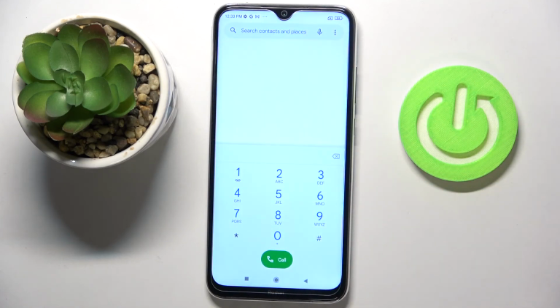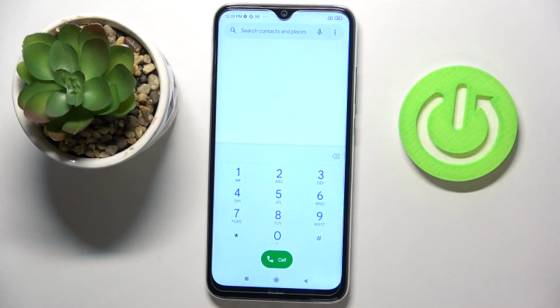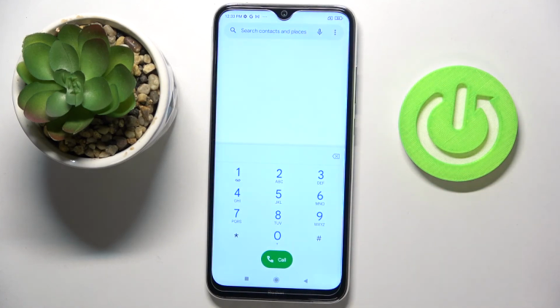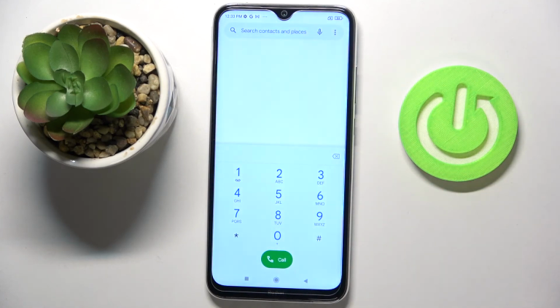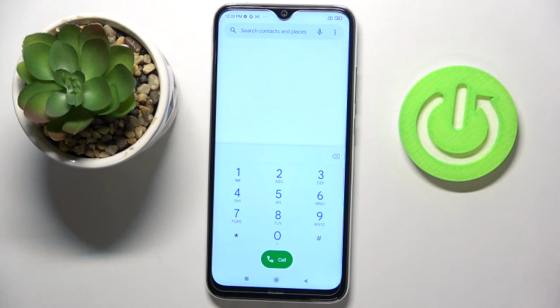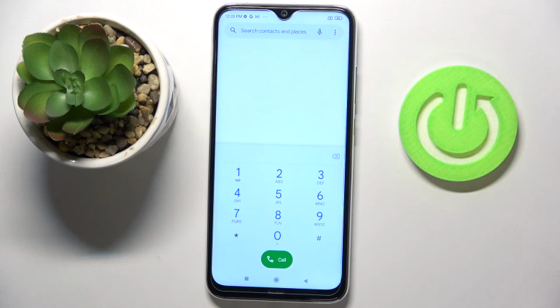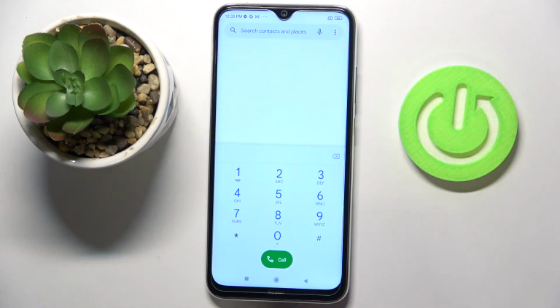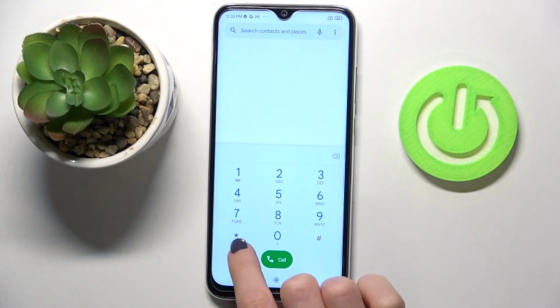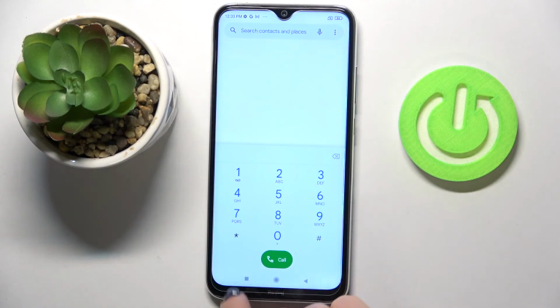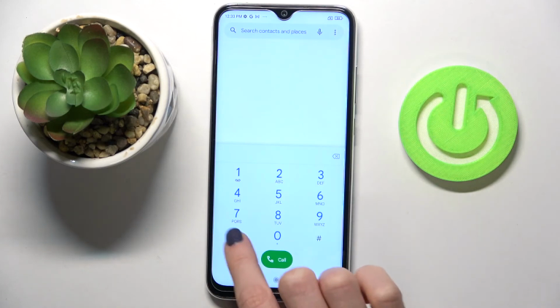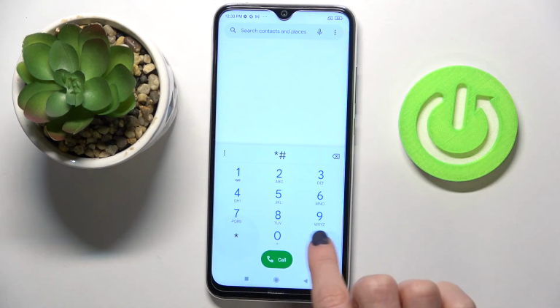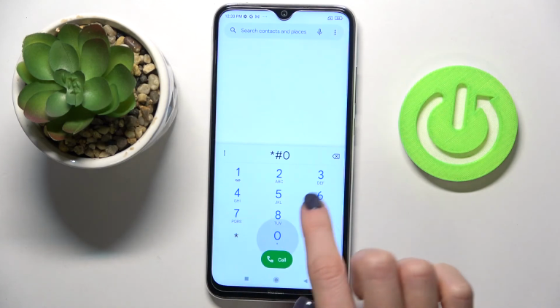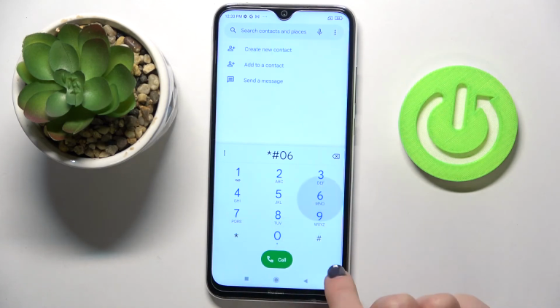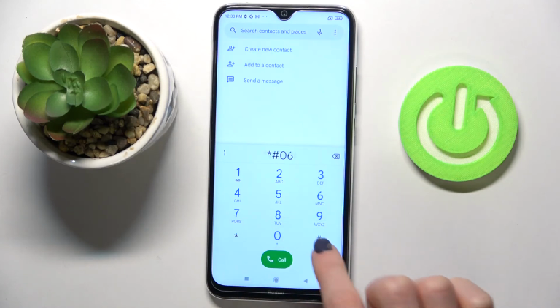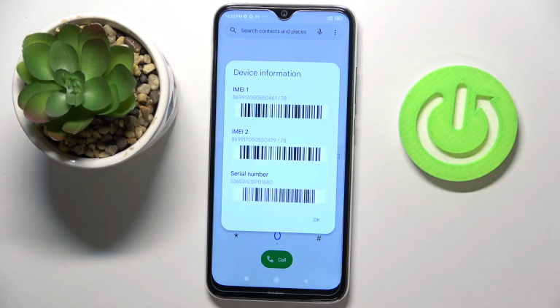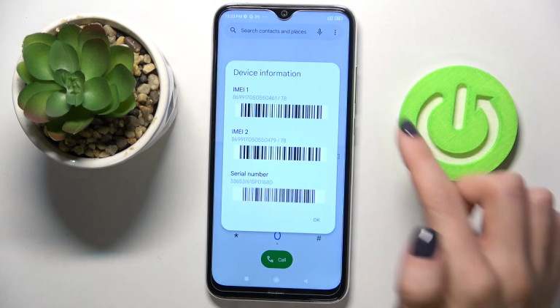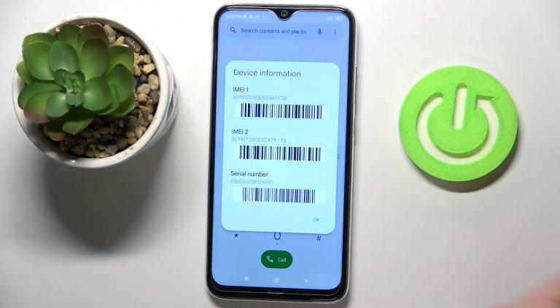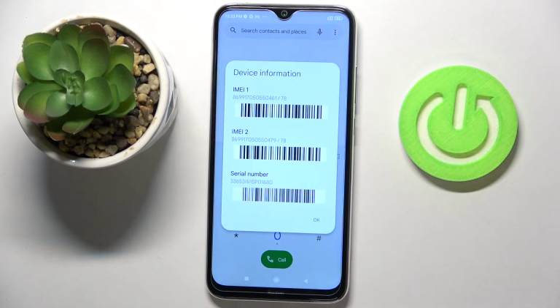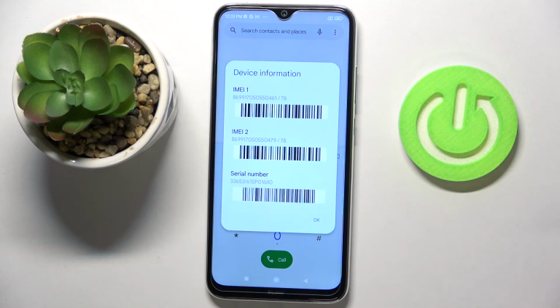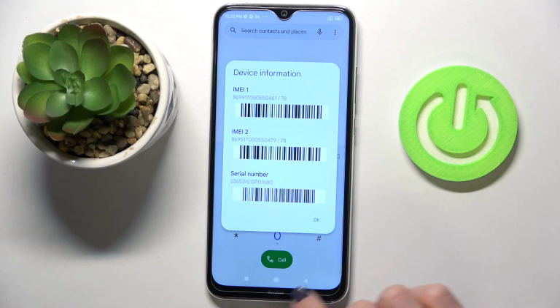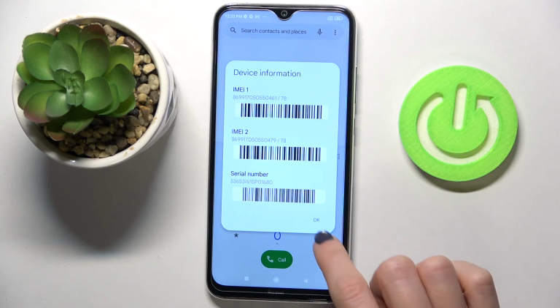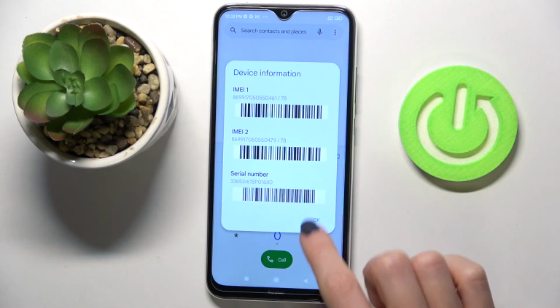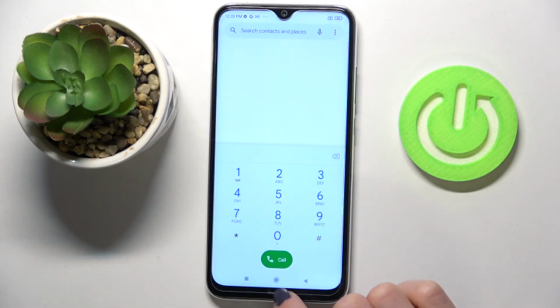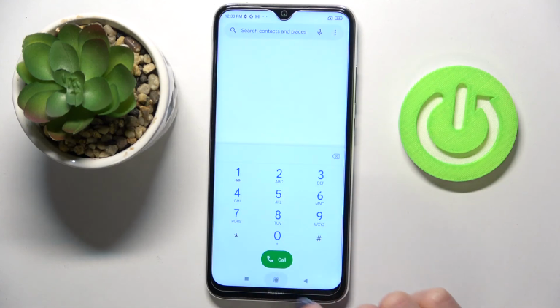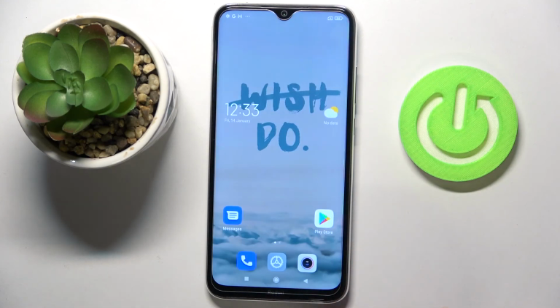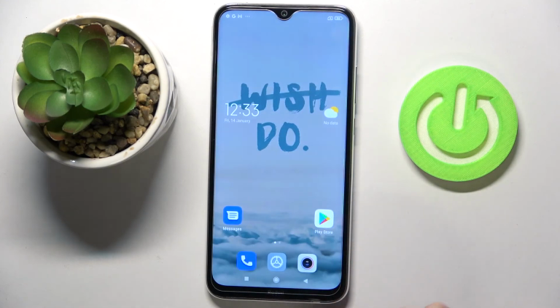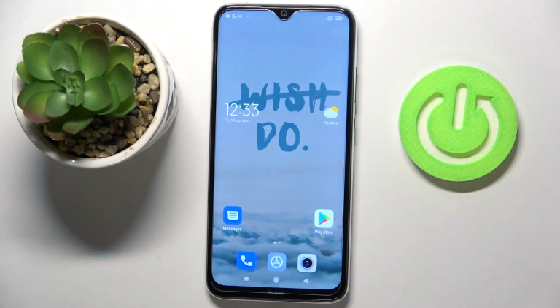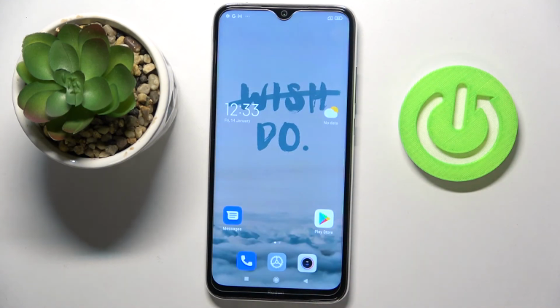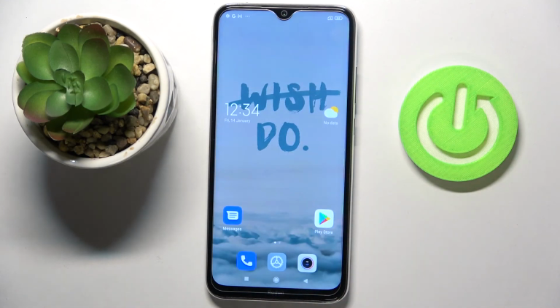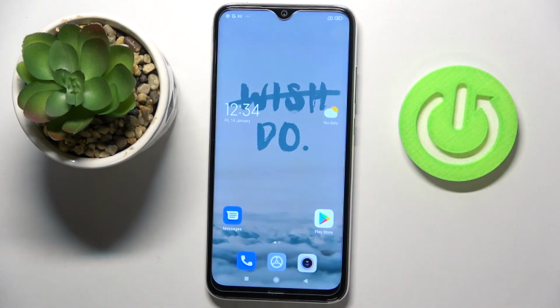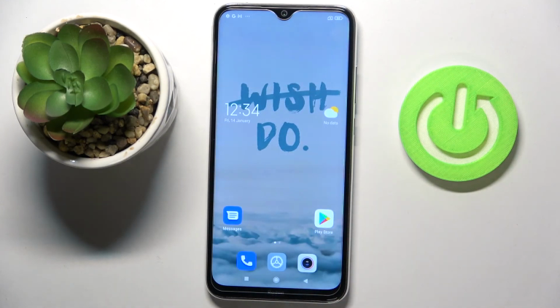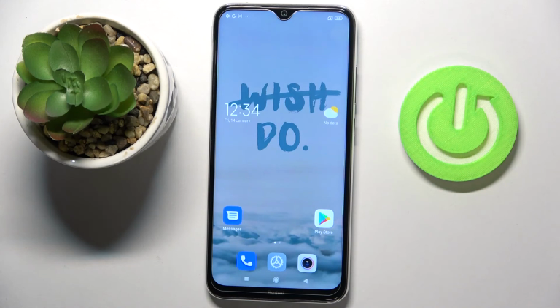The last code I'd like to share today is the IMEI checkup. Just enter asterisk pound 06 pound, and right here you will find both IMEI numbers and also the serial number assigned to your phone.